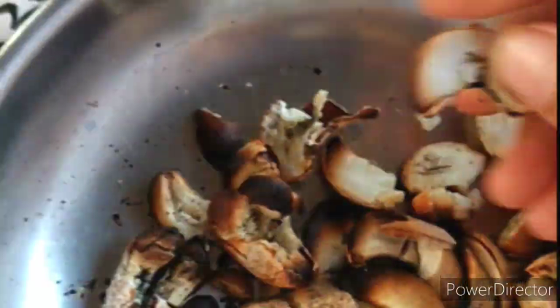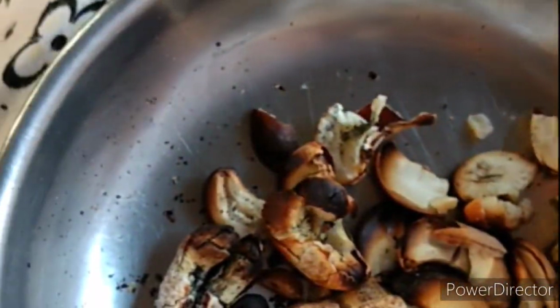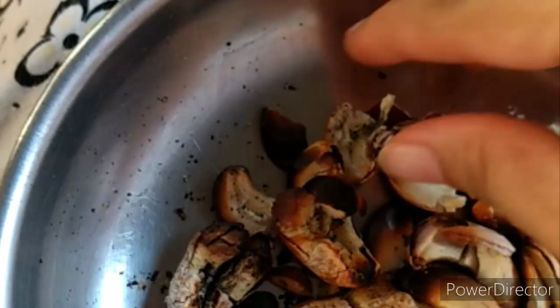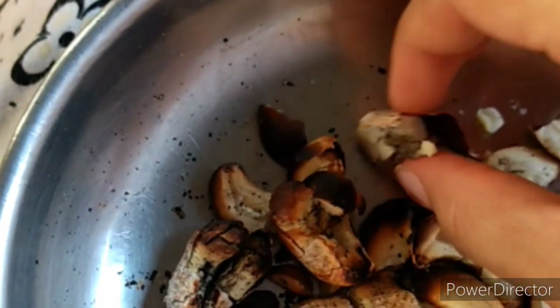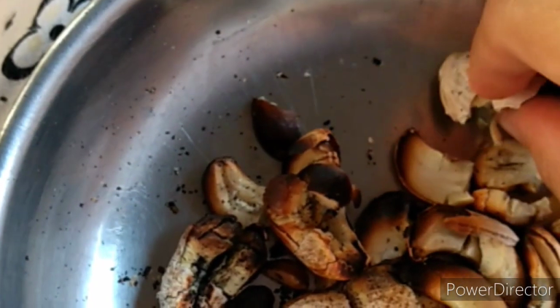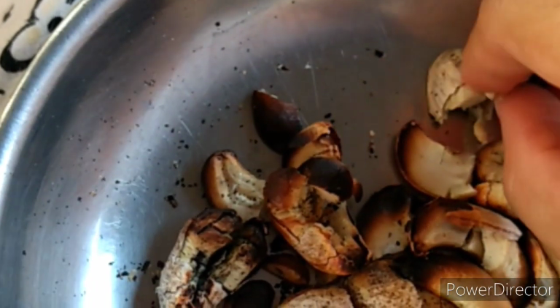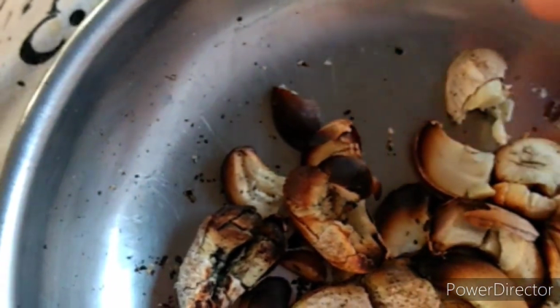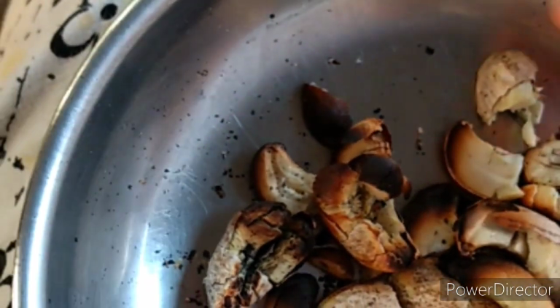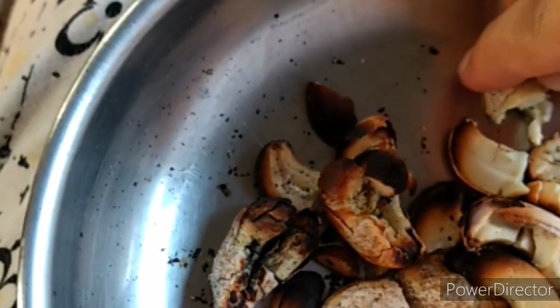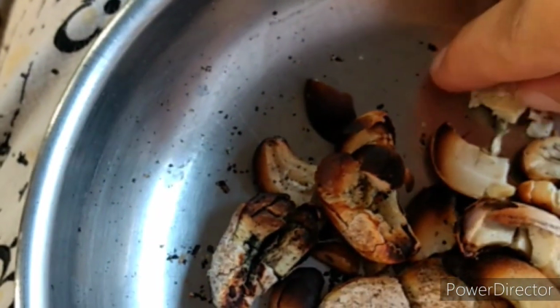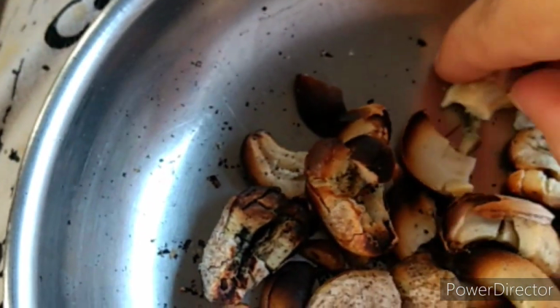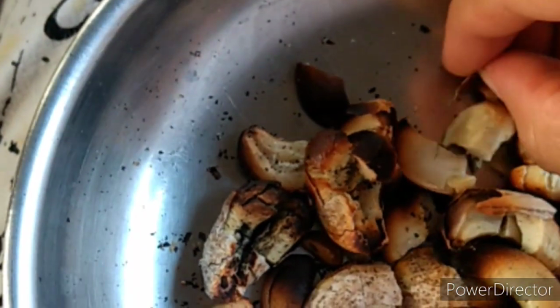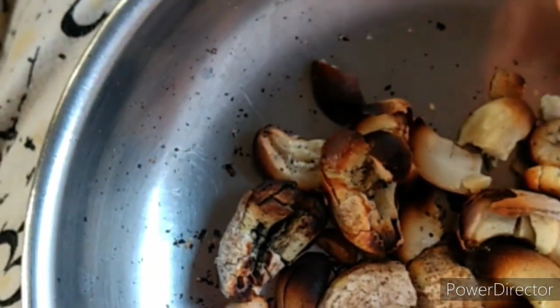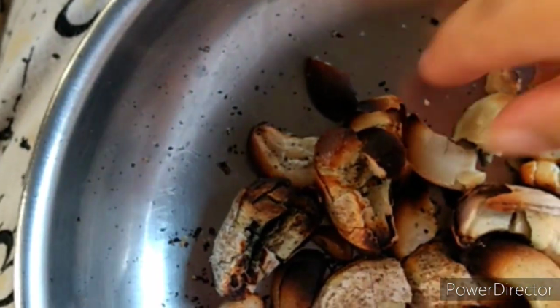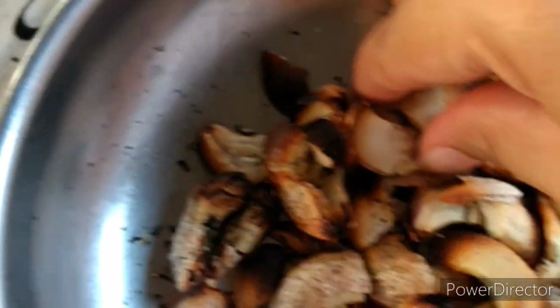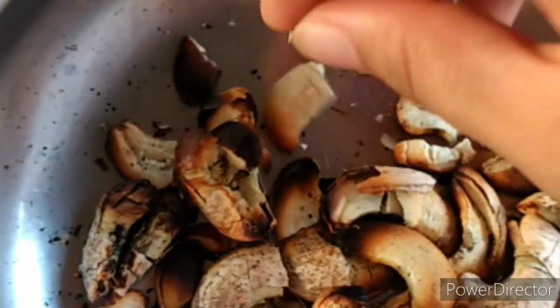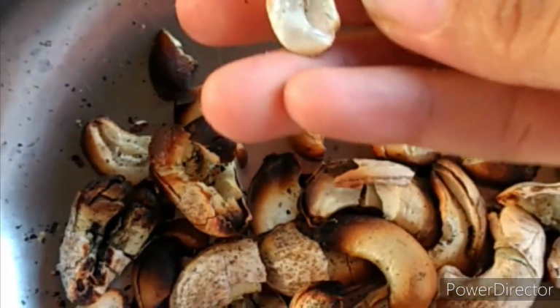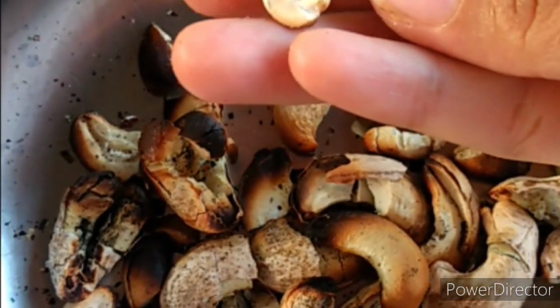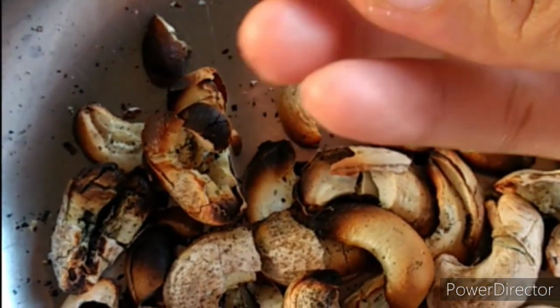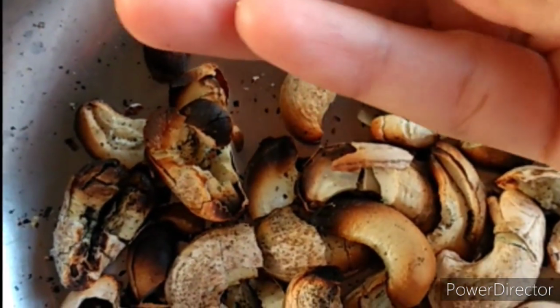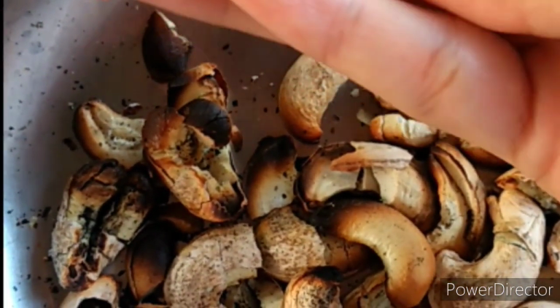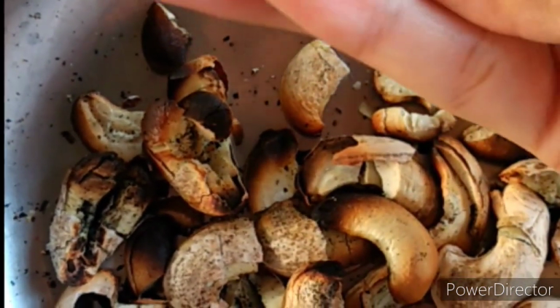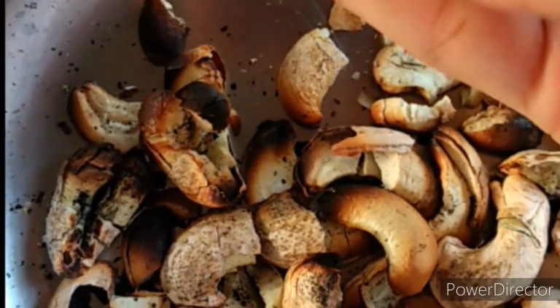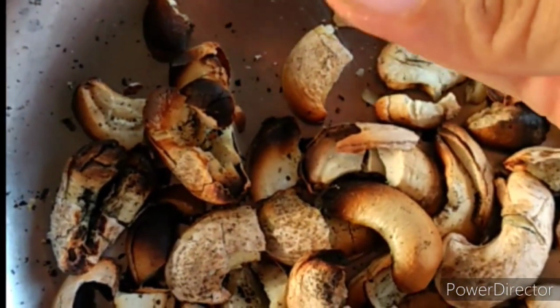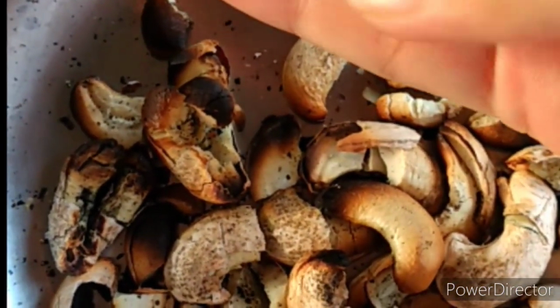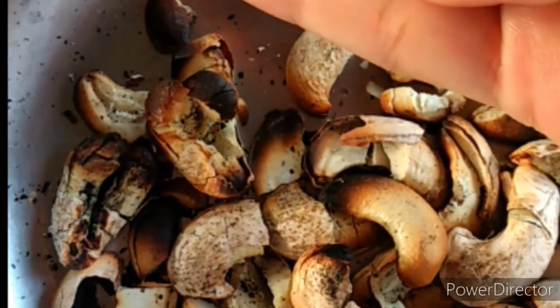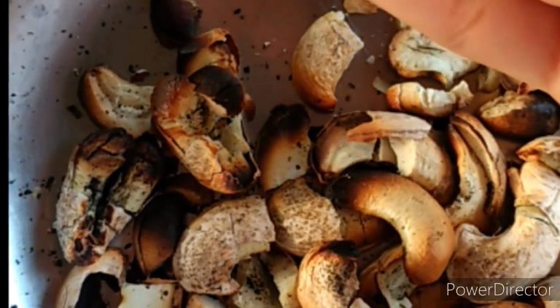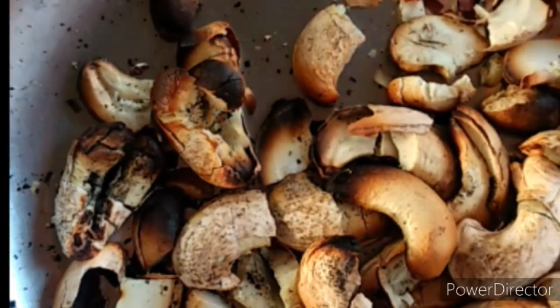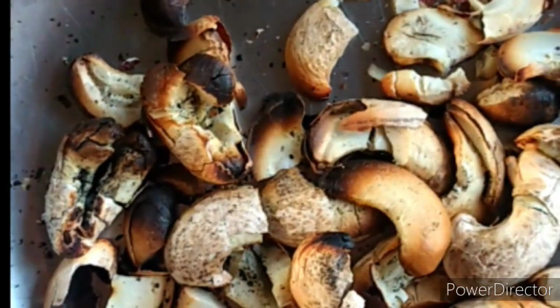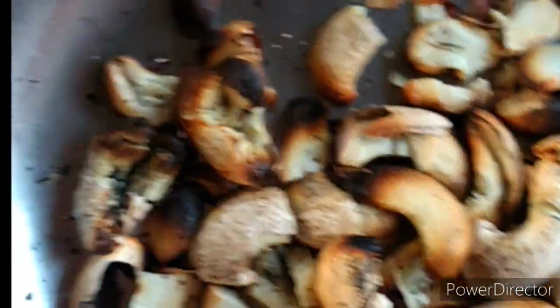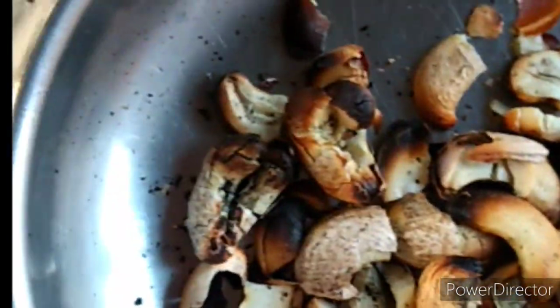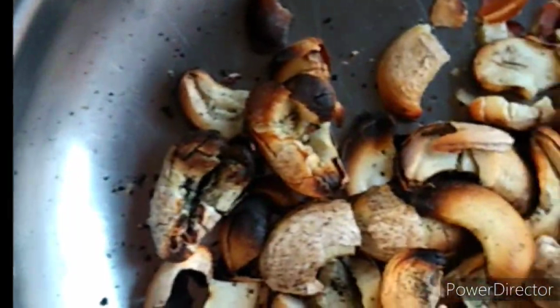Here is a plate full of roasted cashew nuts. You can see there is a thin layer, a covering, which keeps the flavor intact. We have to remove that and then eat the cashews.